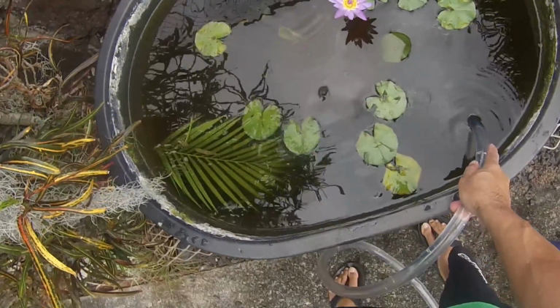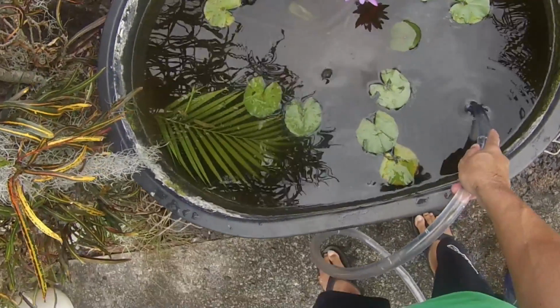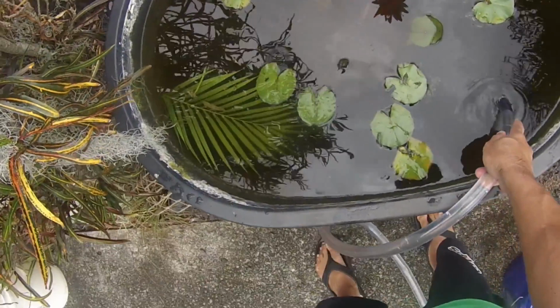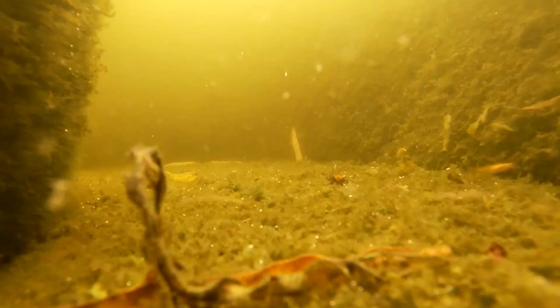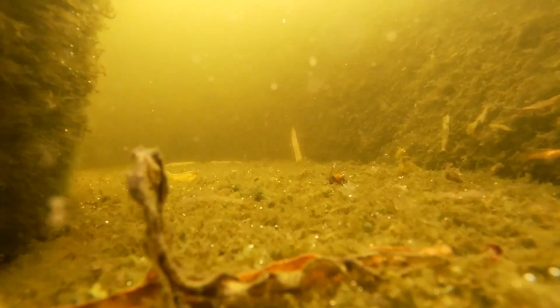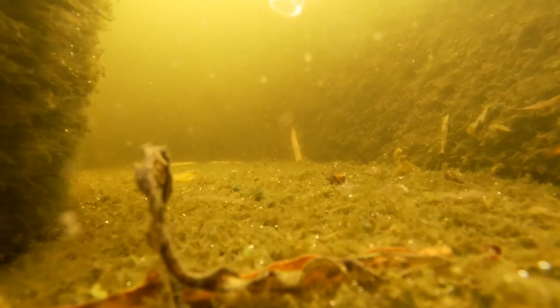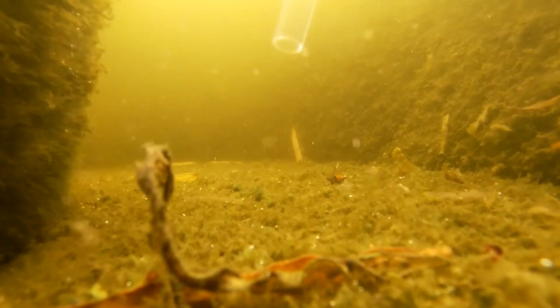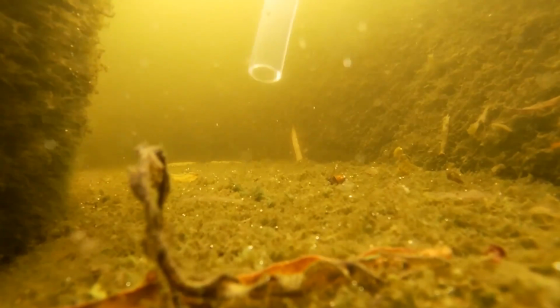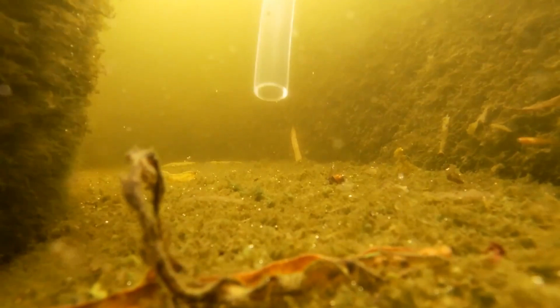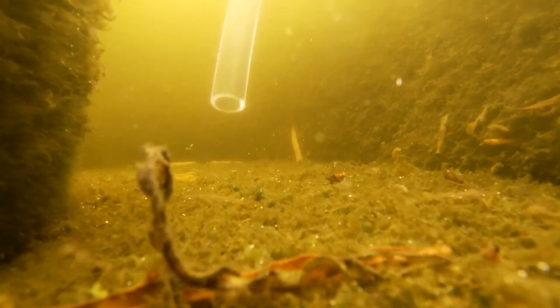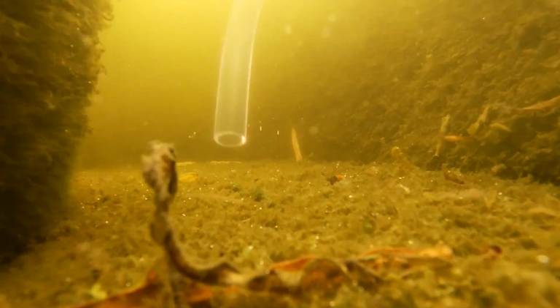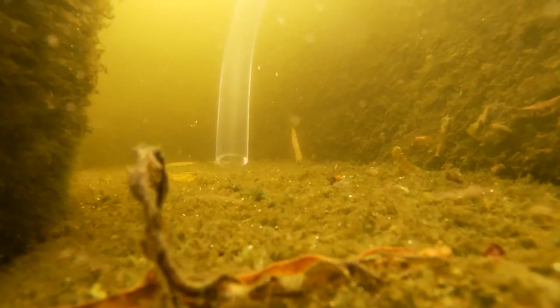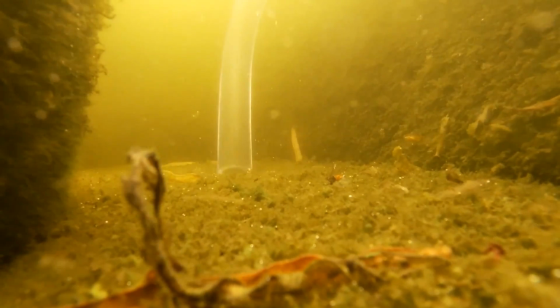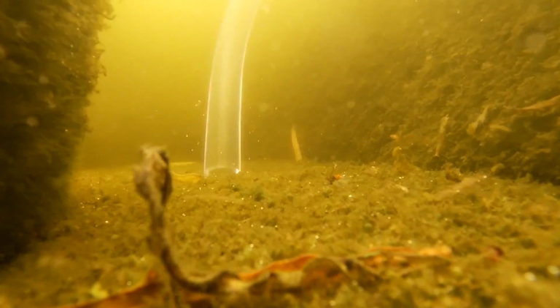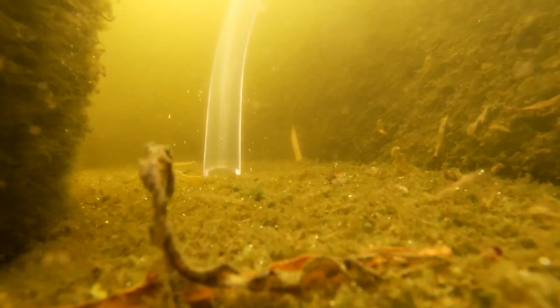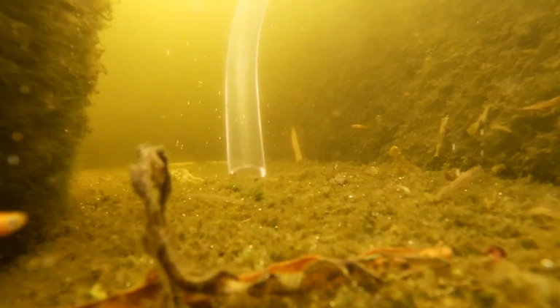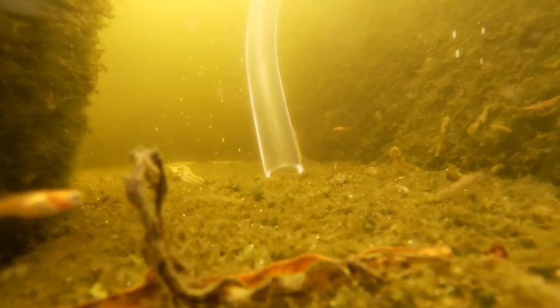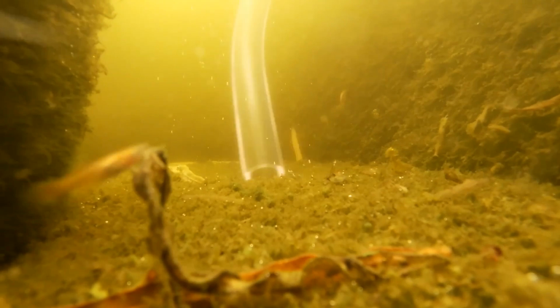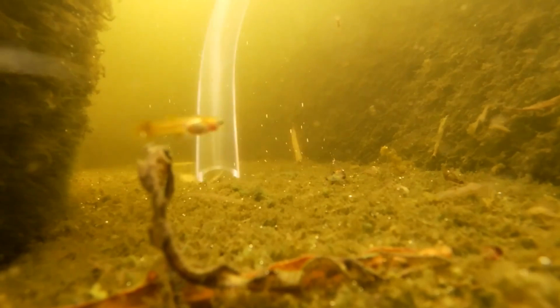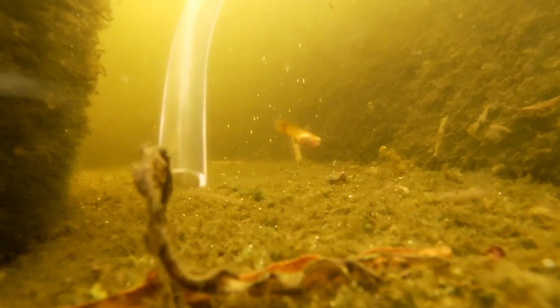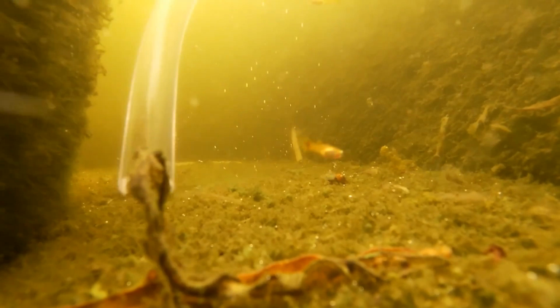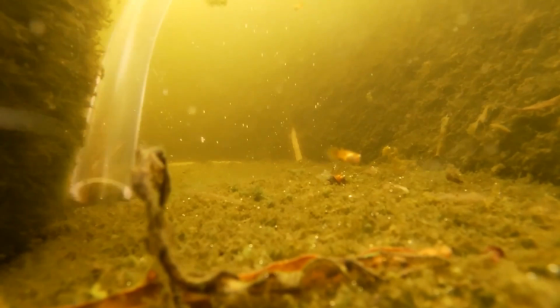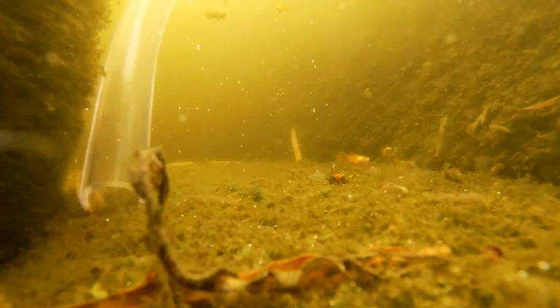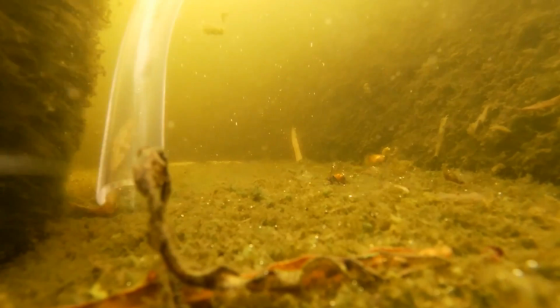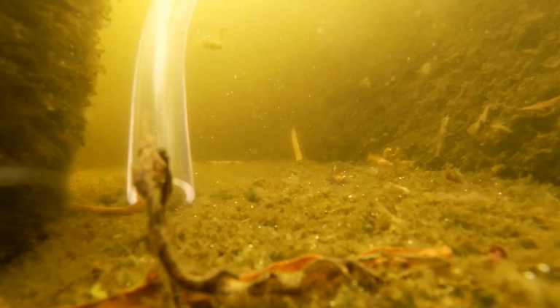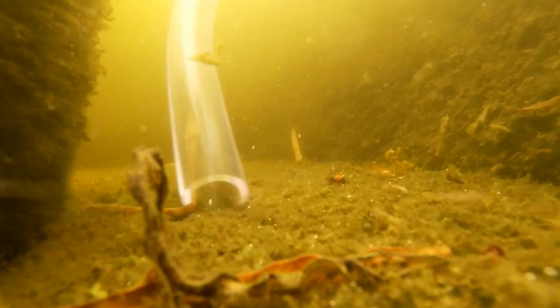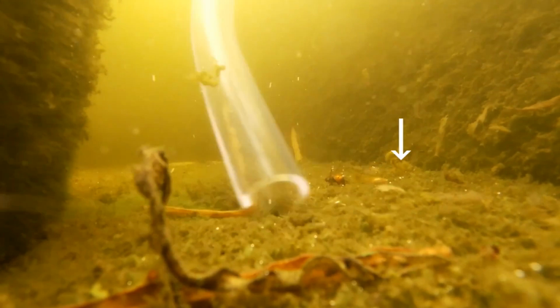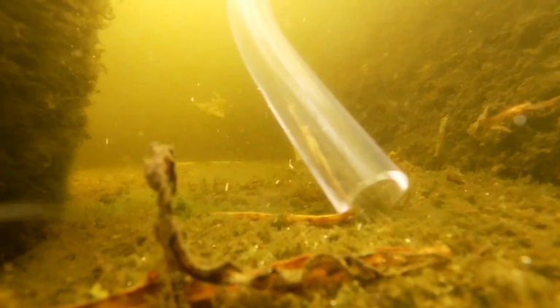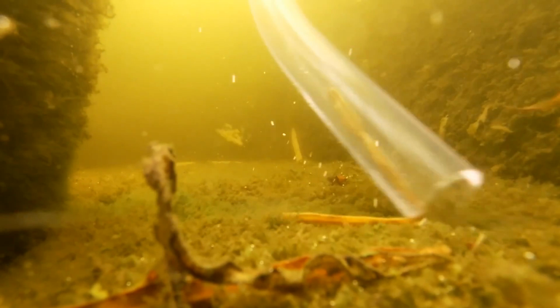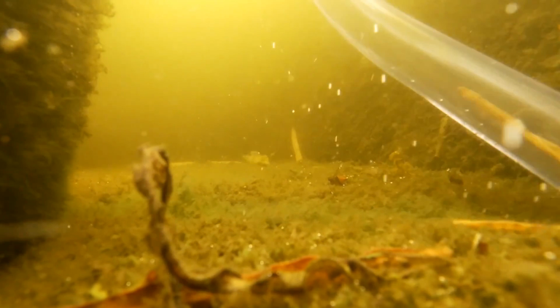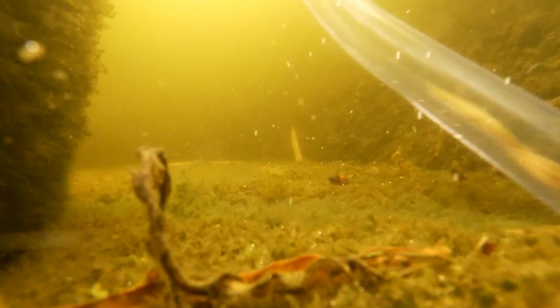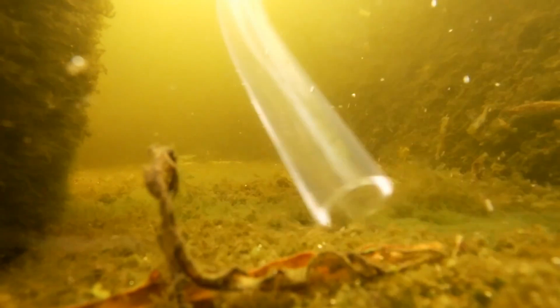Here's the video from the camera I put on the bottom of the tub. This one-inch diameter tube can suck up a lot of objects, including almost sucking up a guppy.